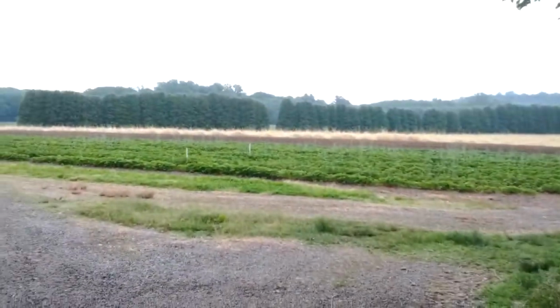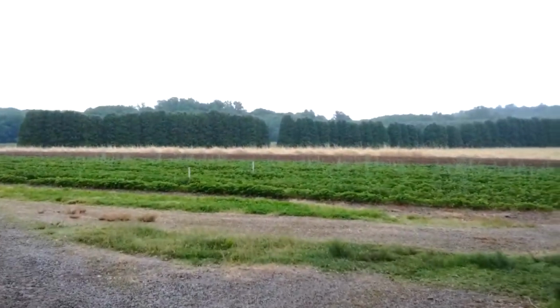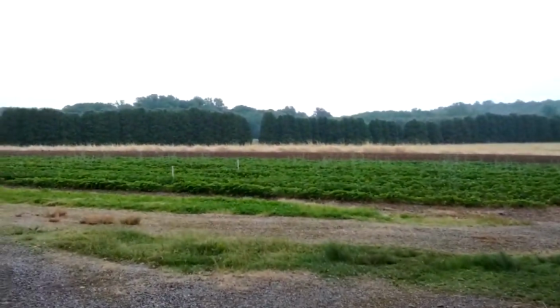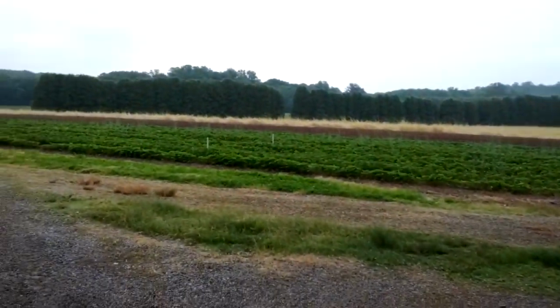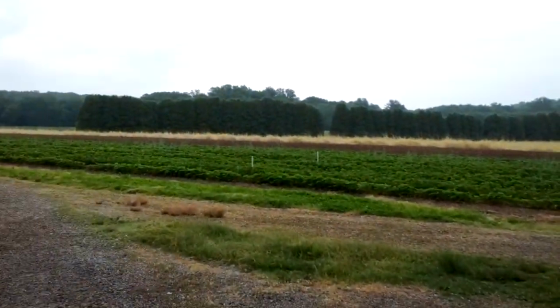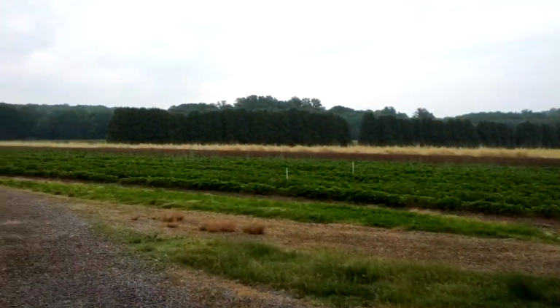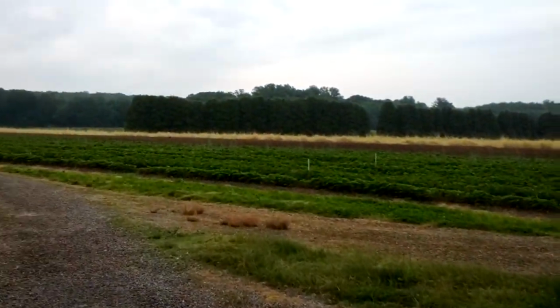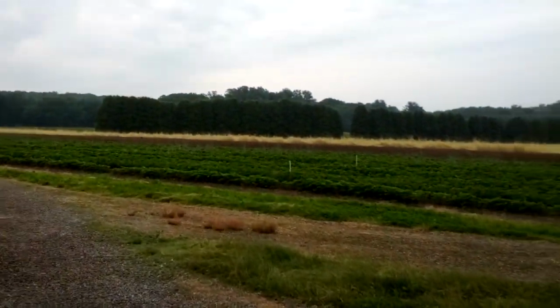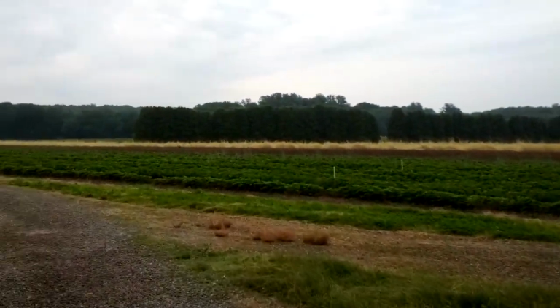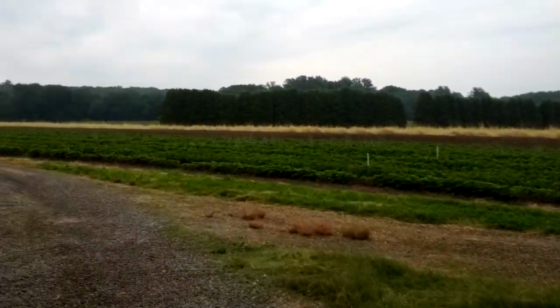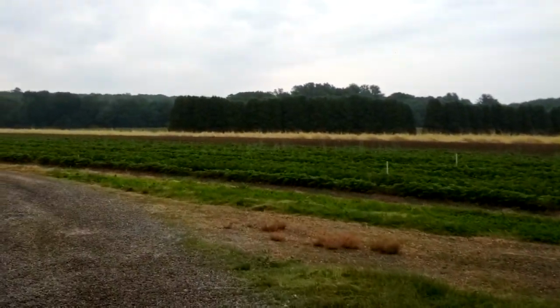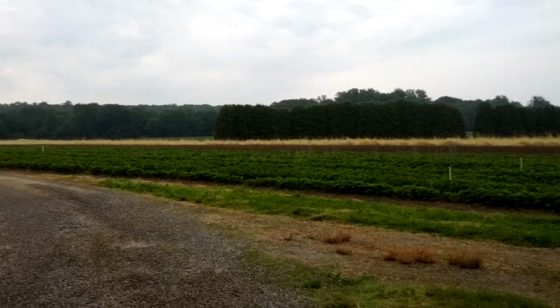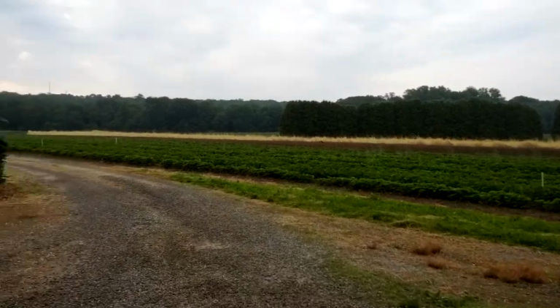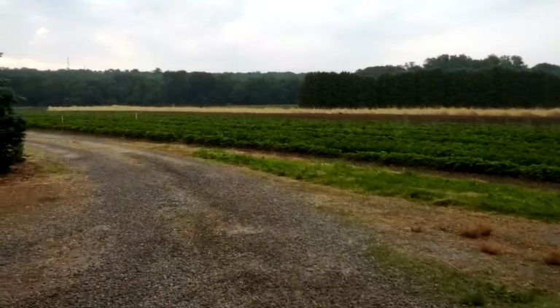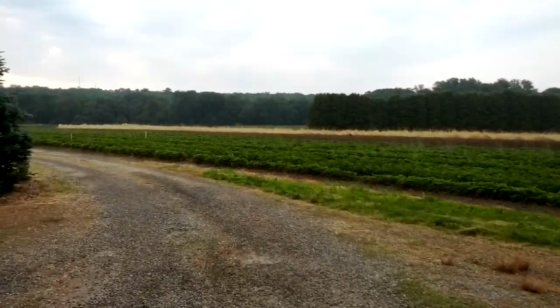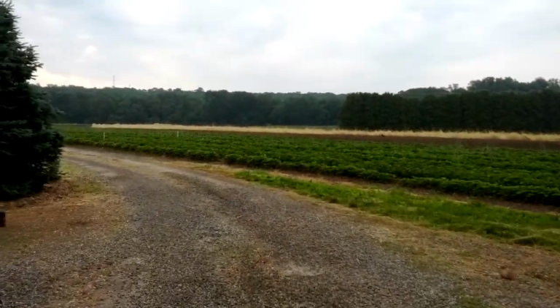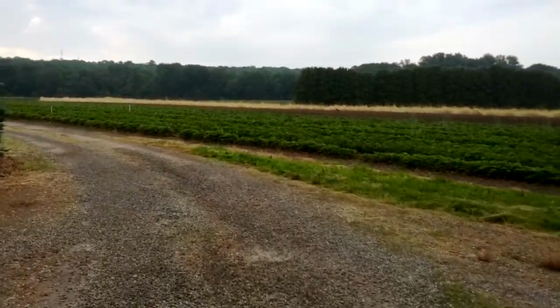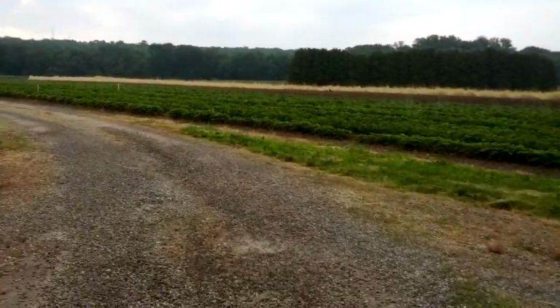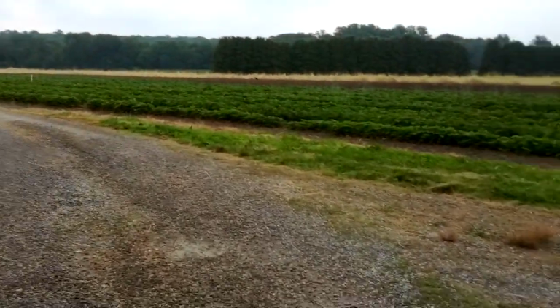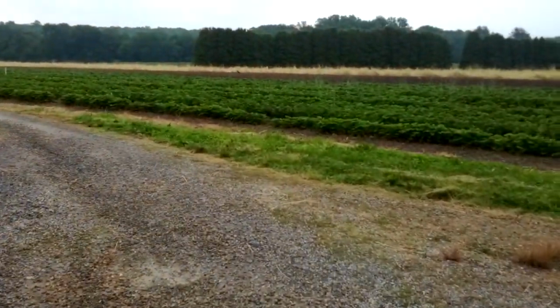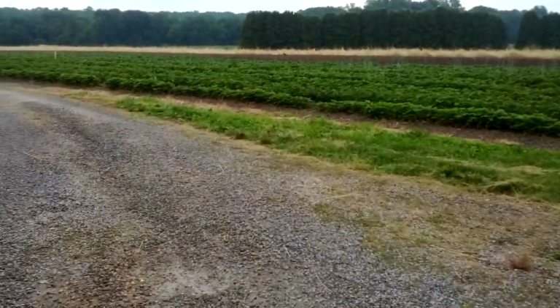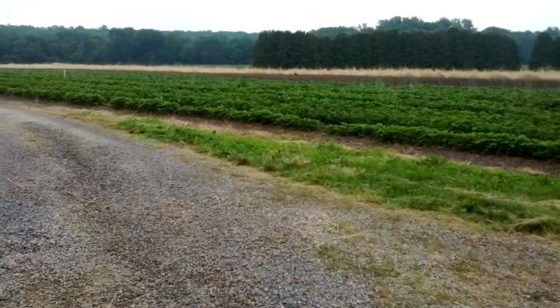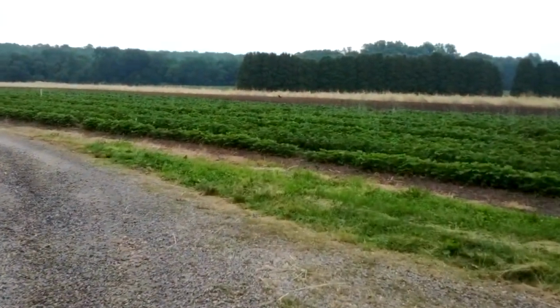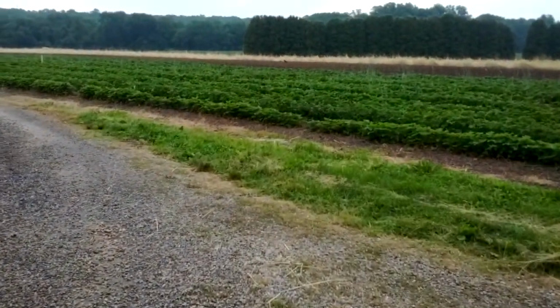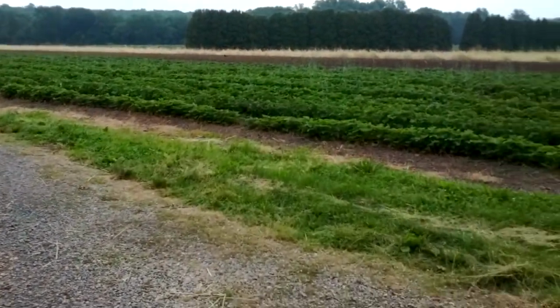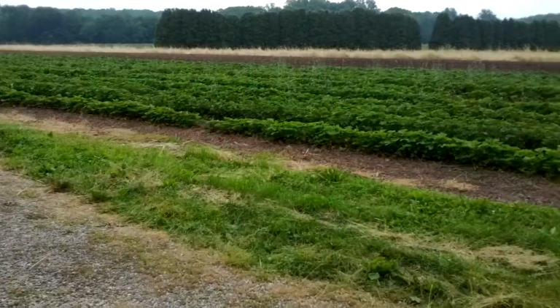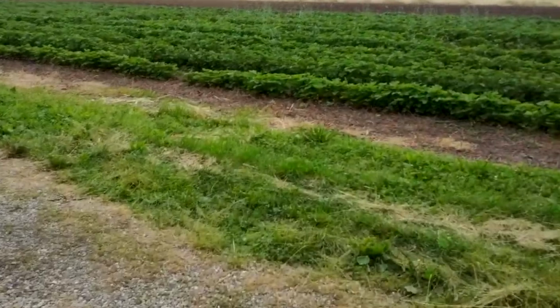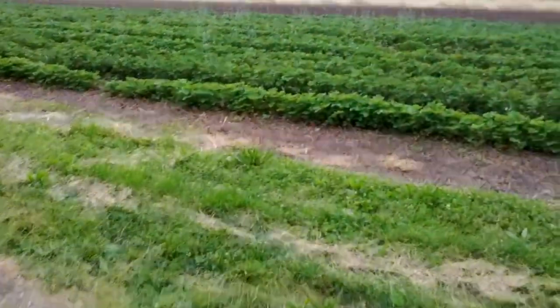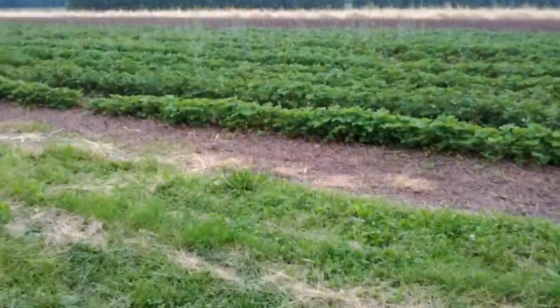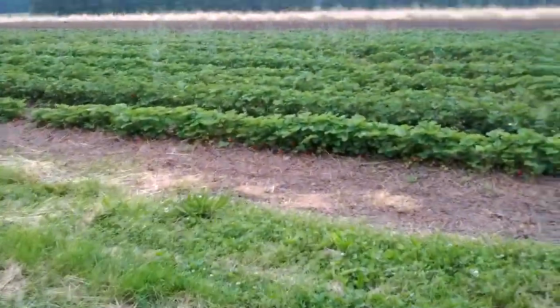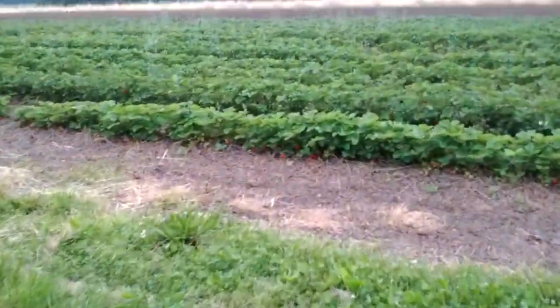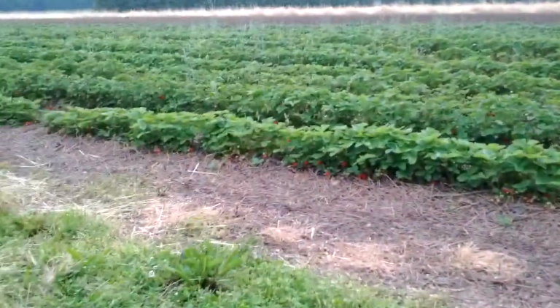And there they are right in front of you — strawberries in the field, ready to be picked.